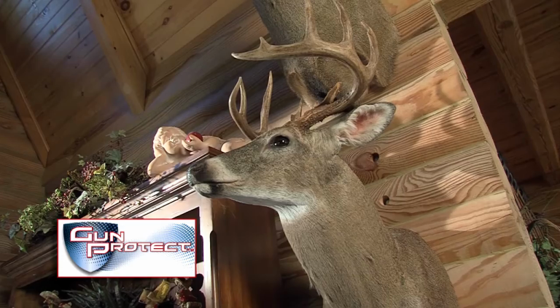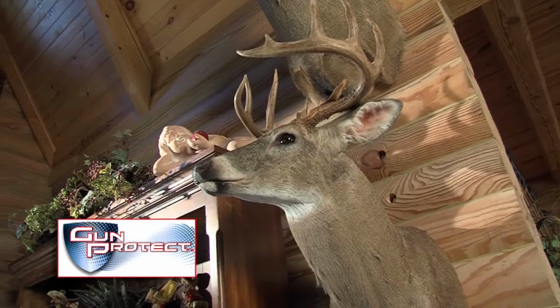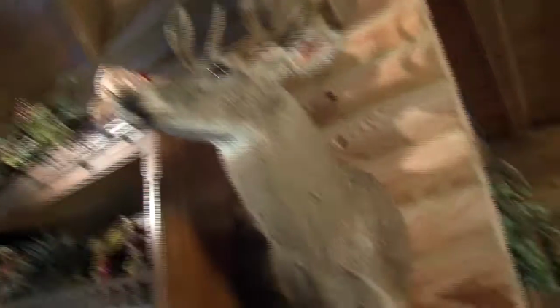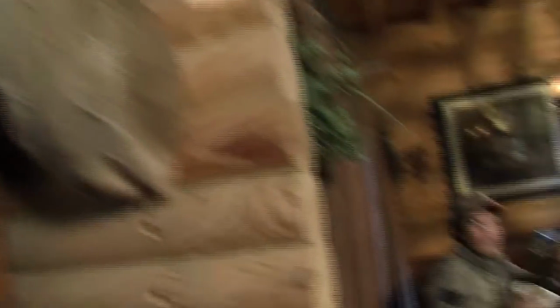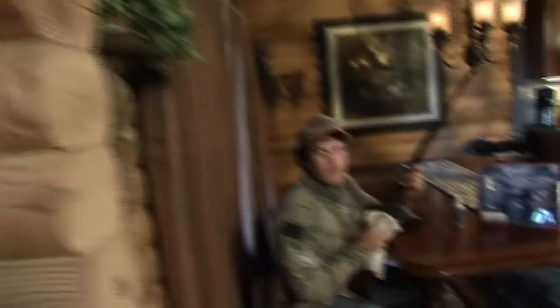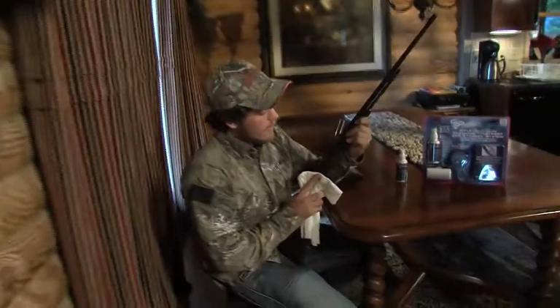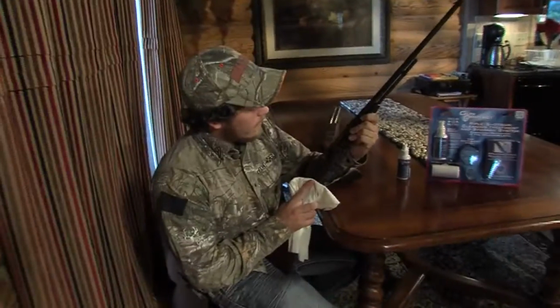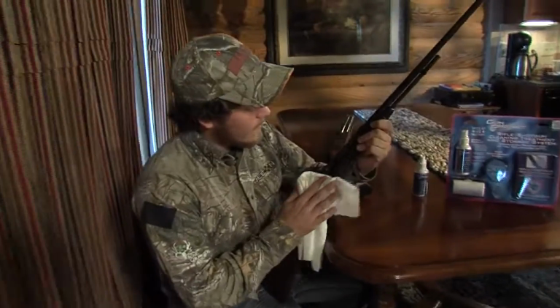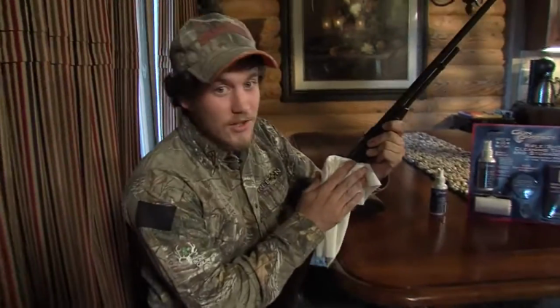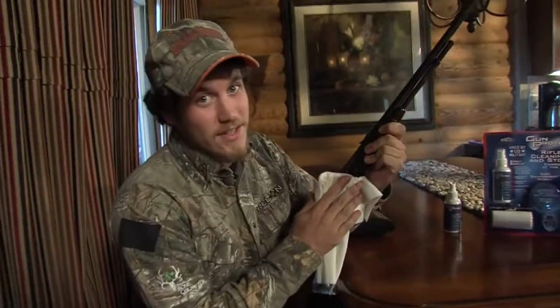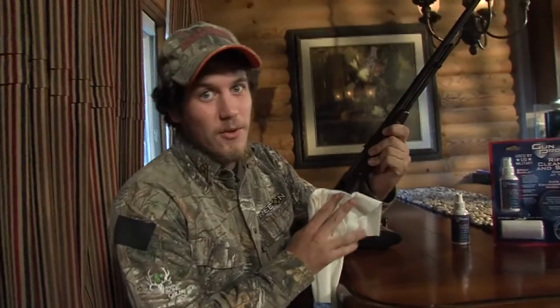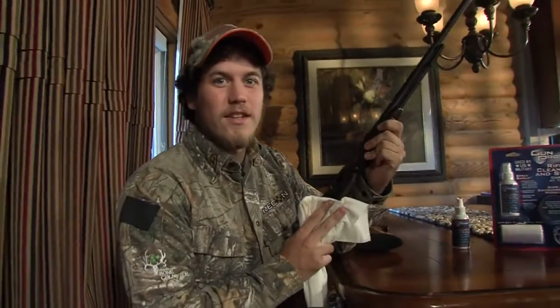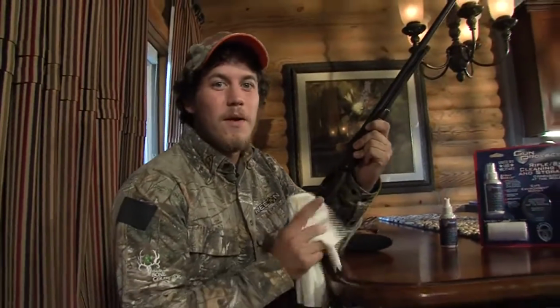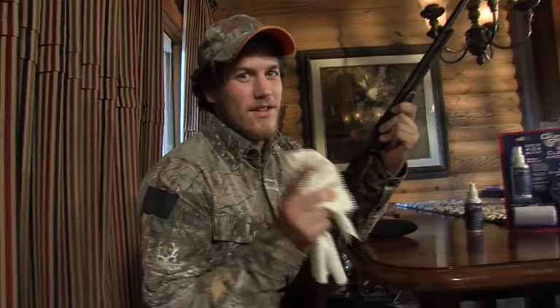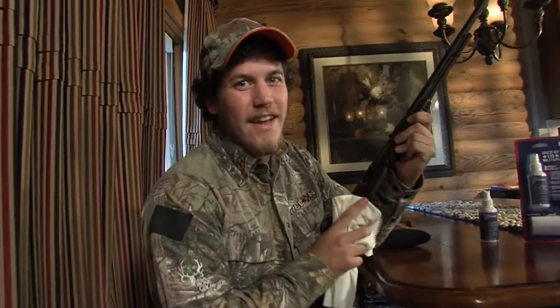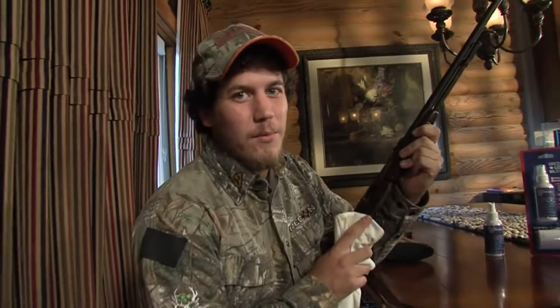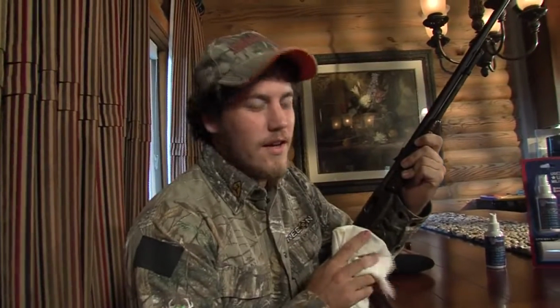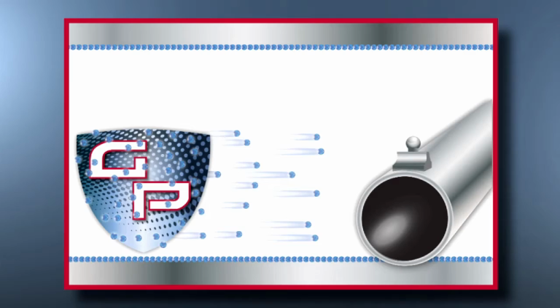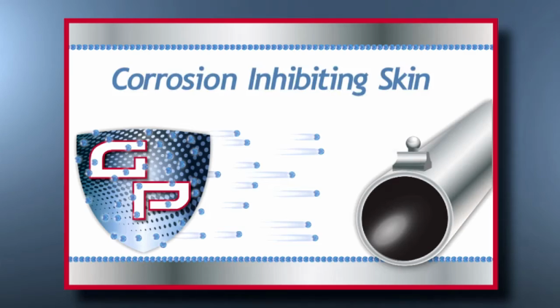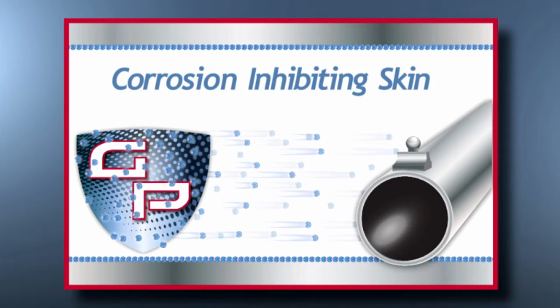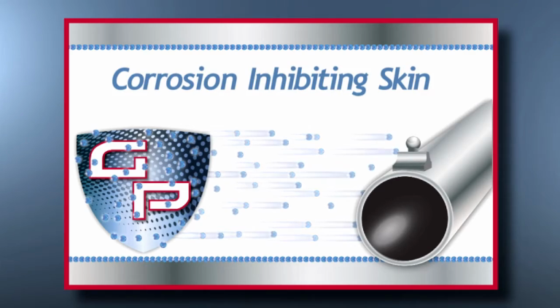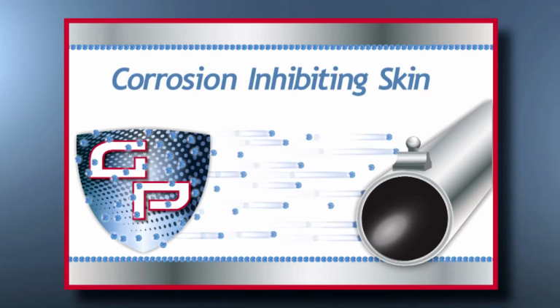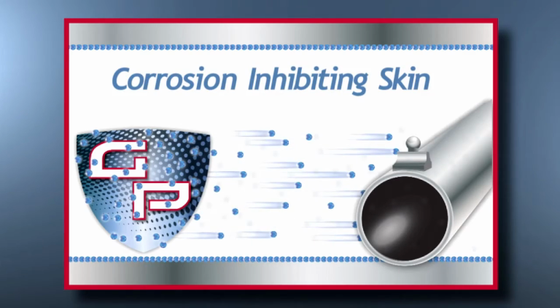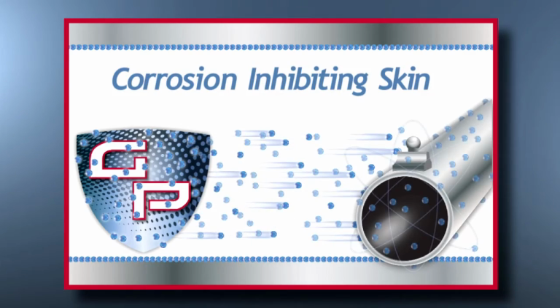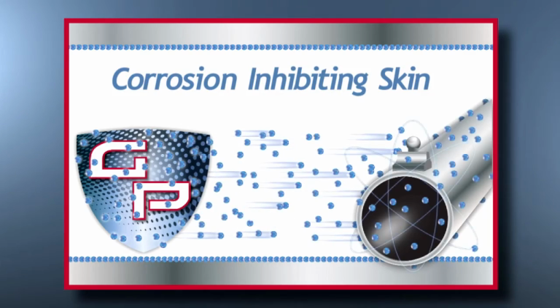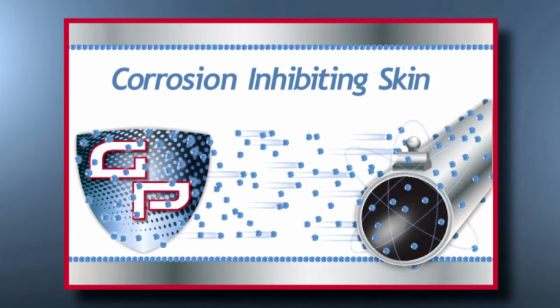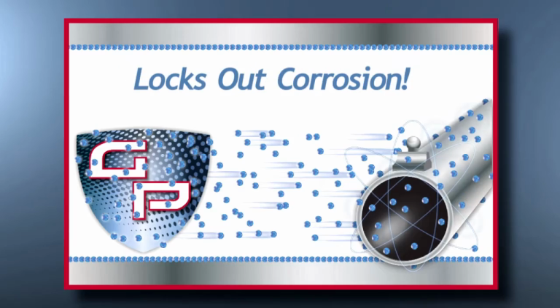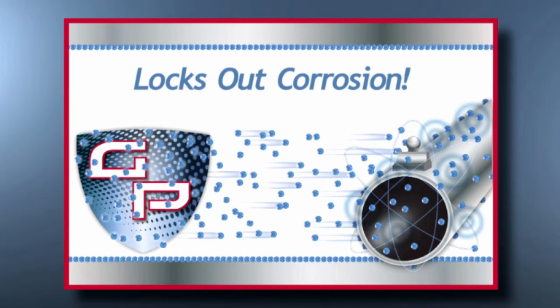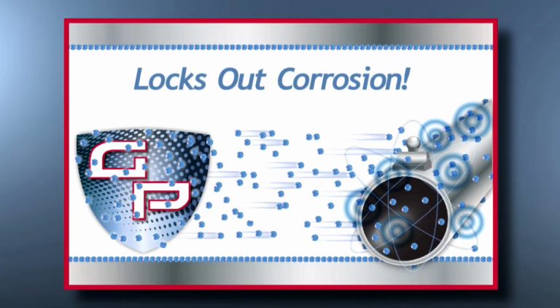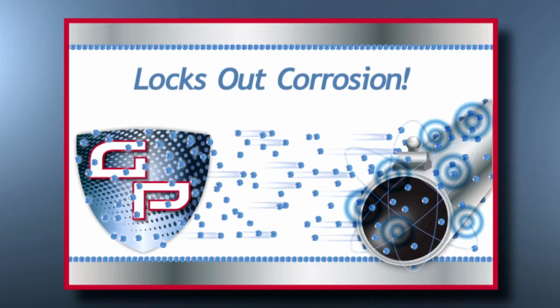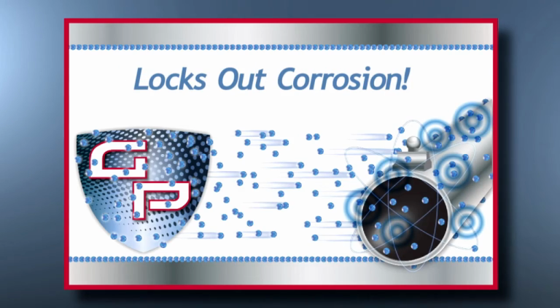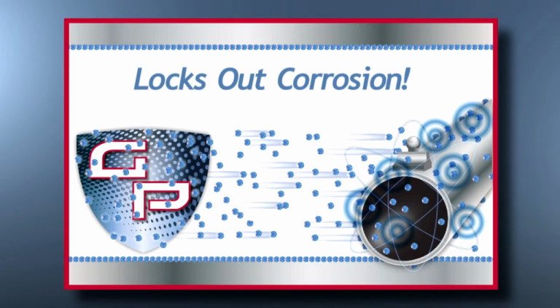I got this .22 from my great-grandfather, and as you can see it's a little rusted up because he didn't have Gun Protect. The cloak emits a vapor to create a corrosion-inhibiting skin that attaches to all metals and locks out corrosion.